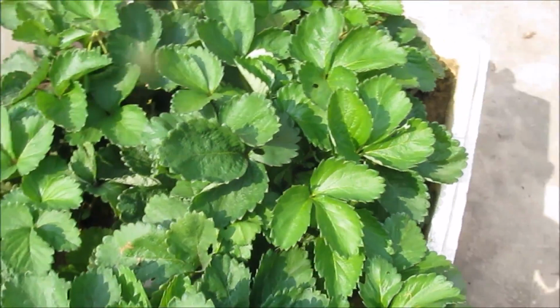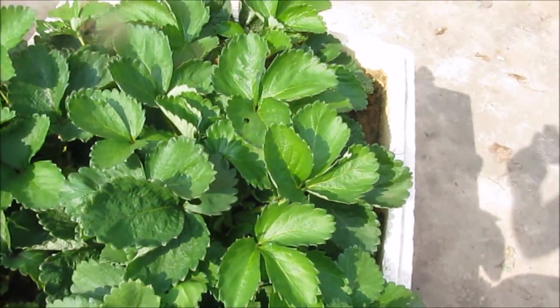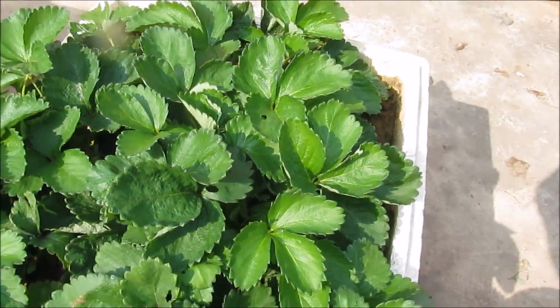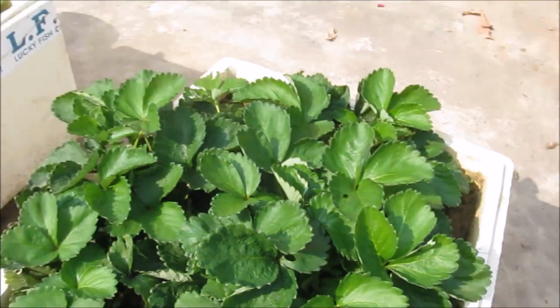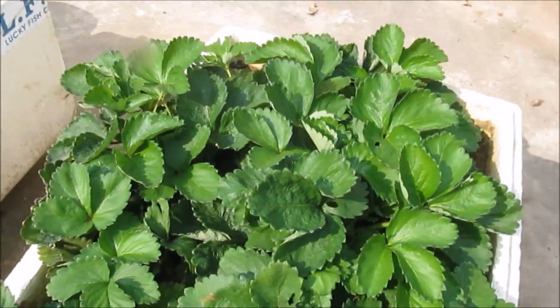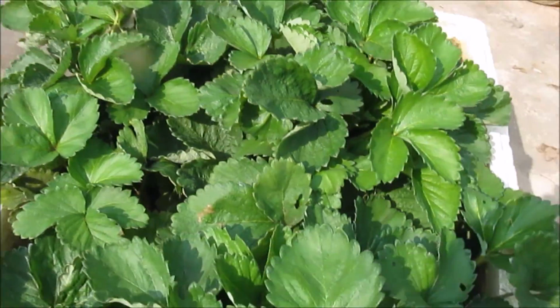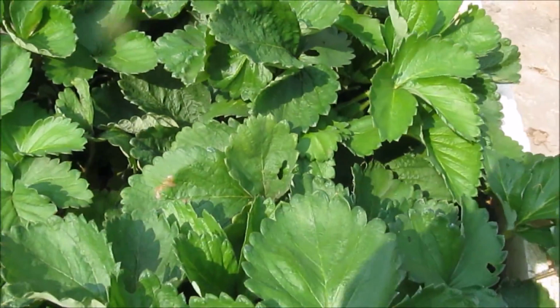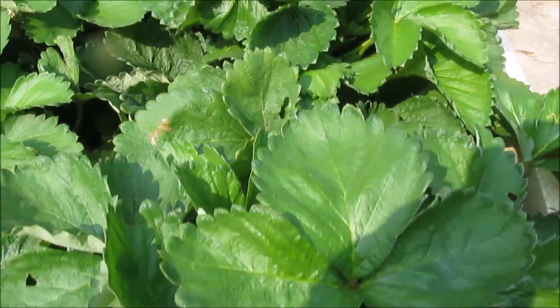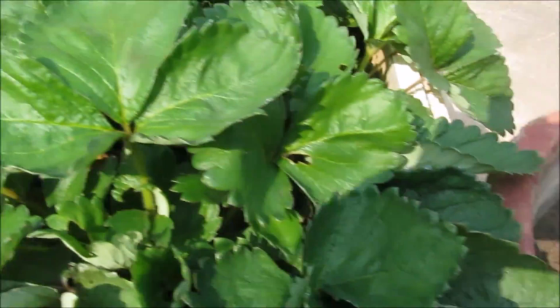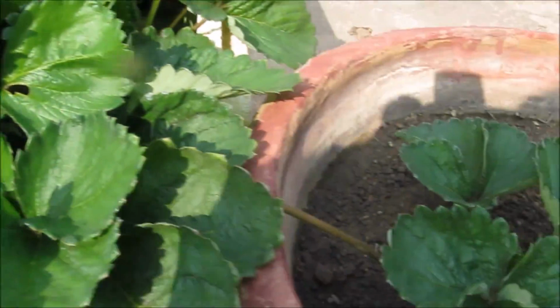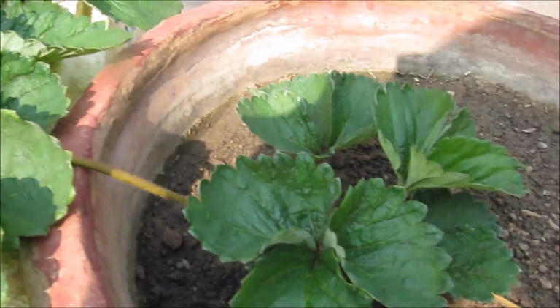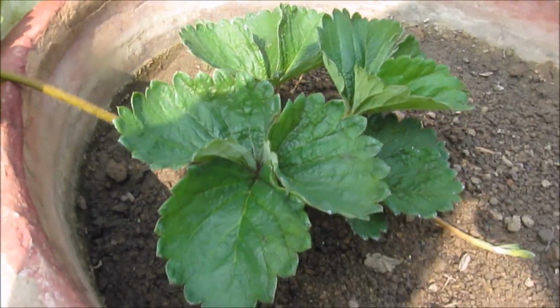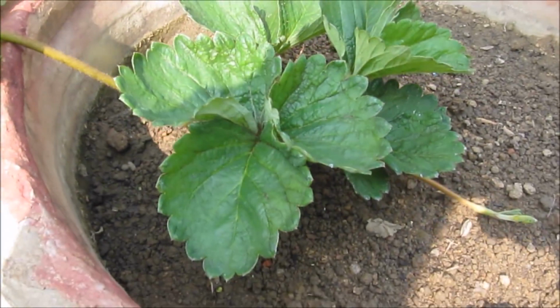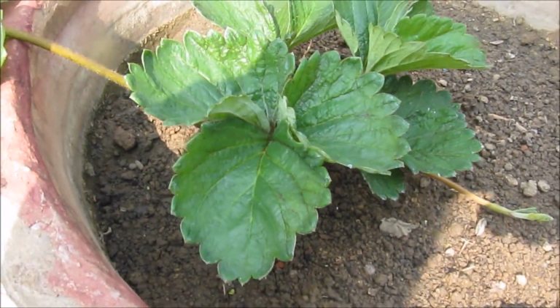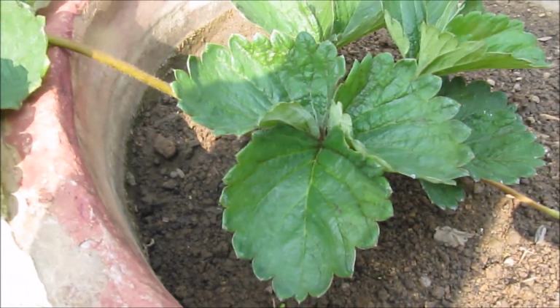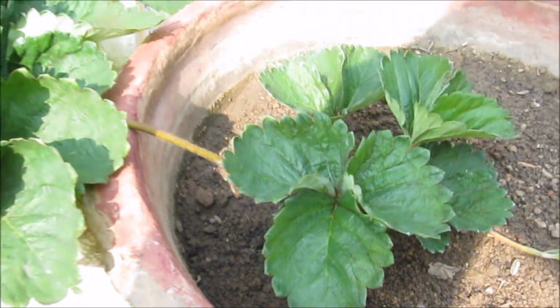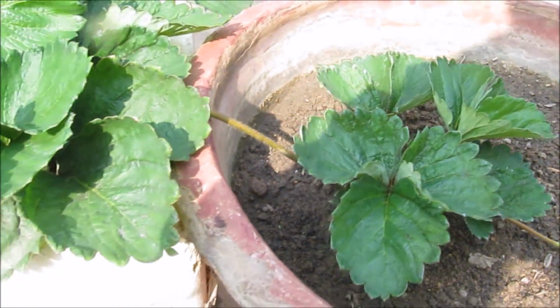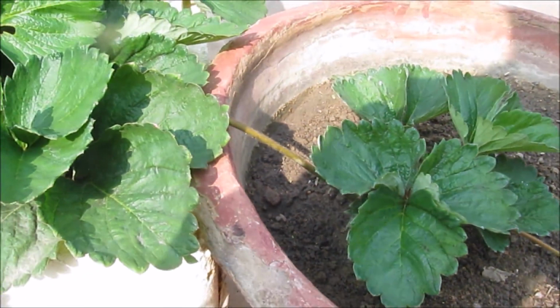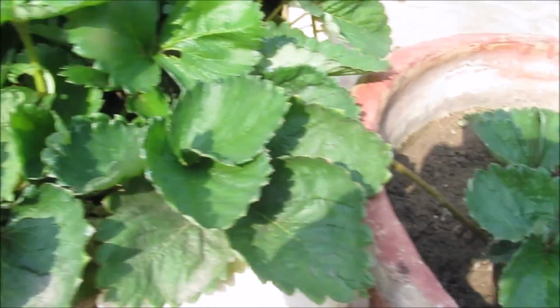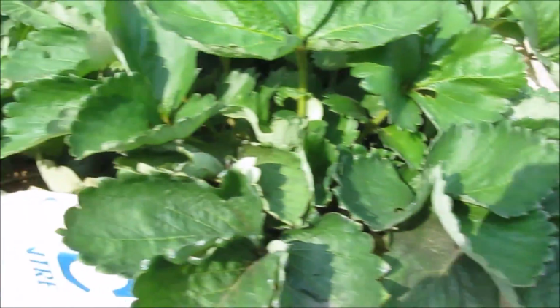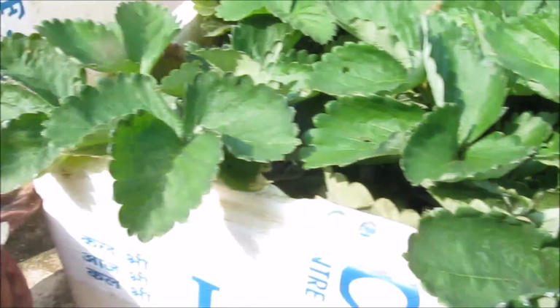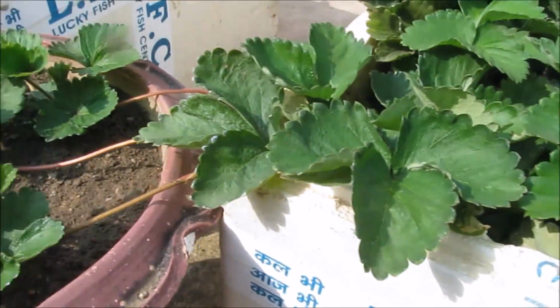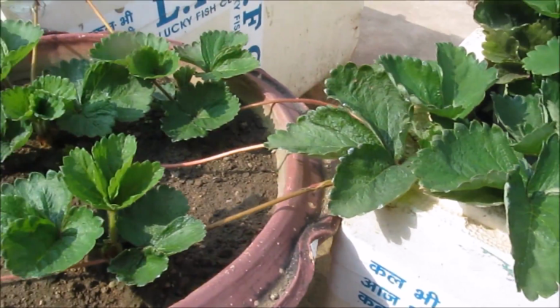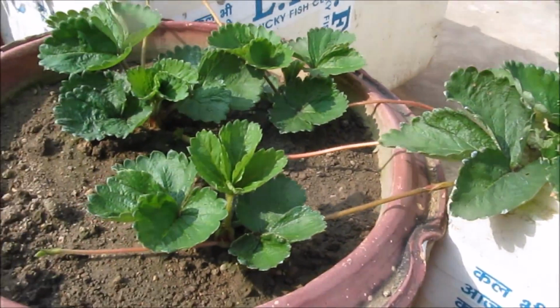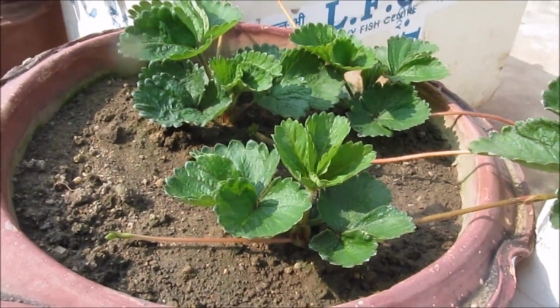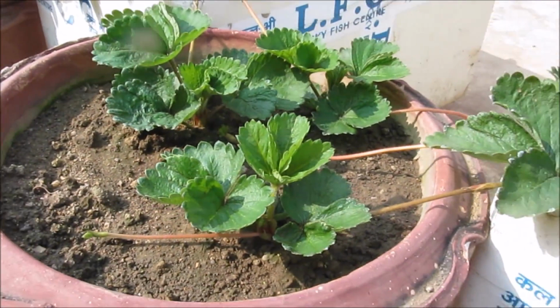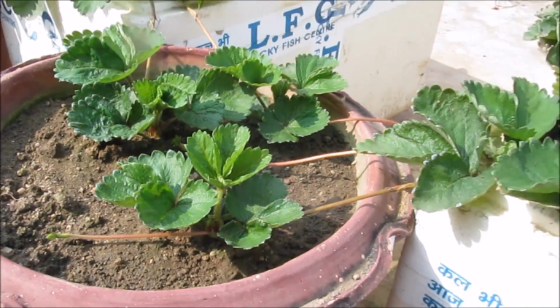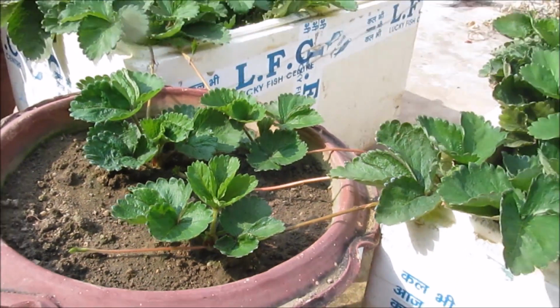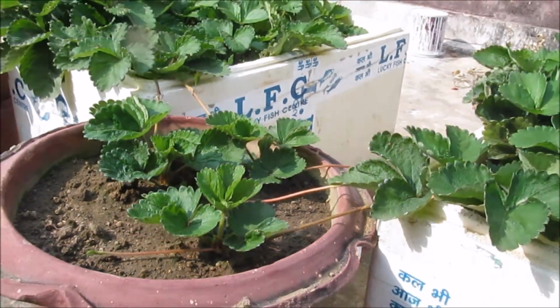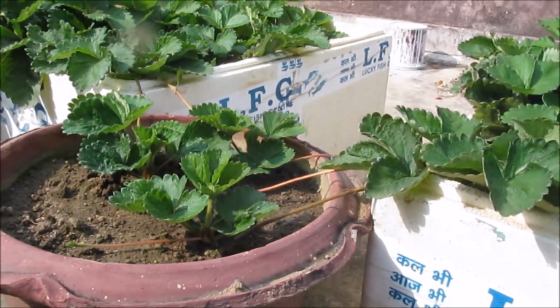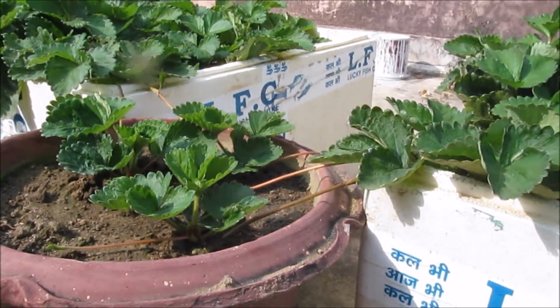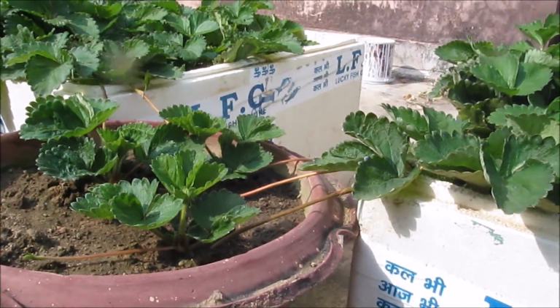This is just to show you that when these new plants are ready, you can cut these runners off, and that is pretty much it.